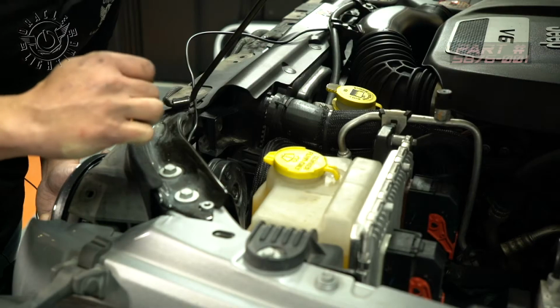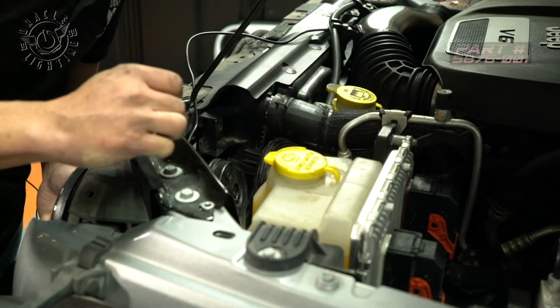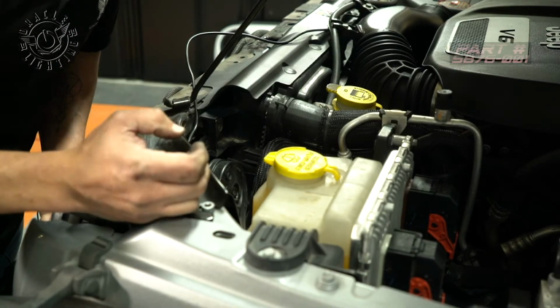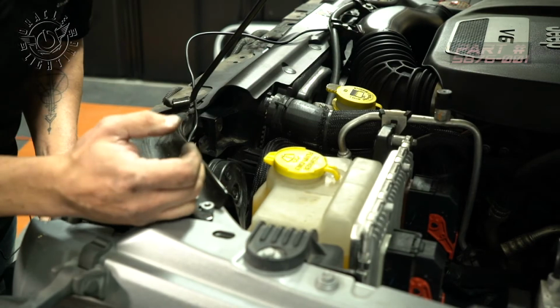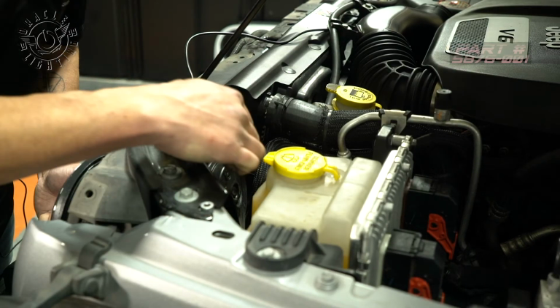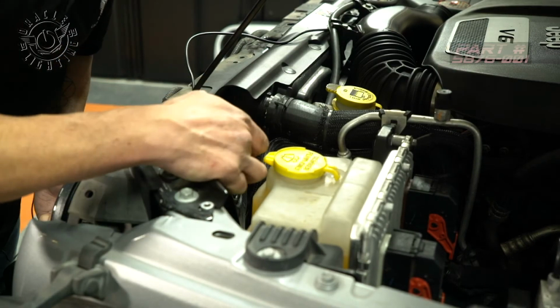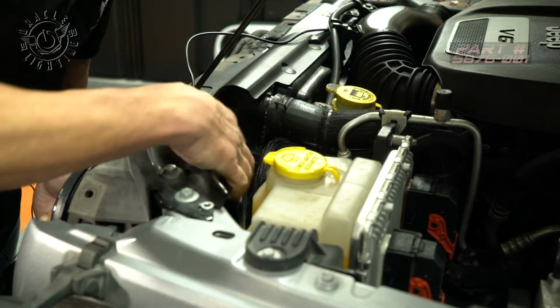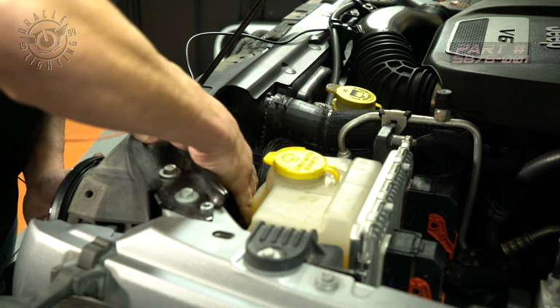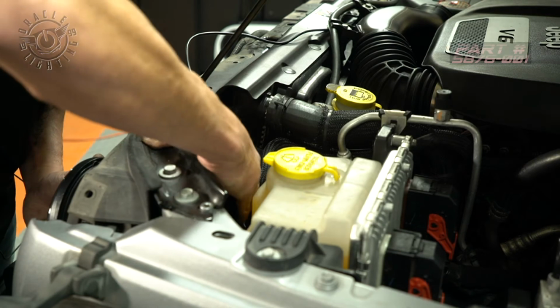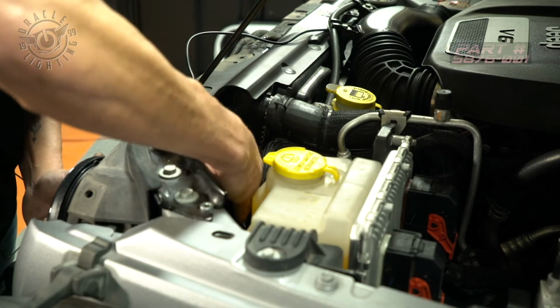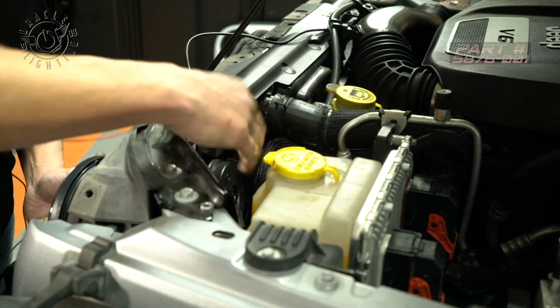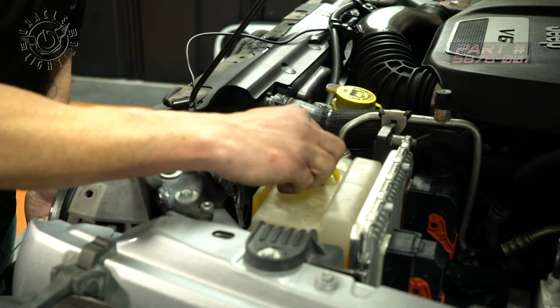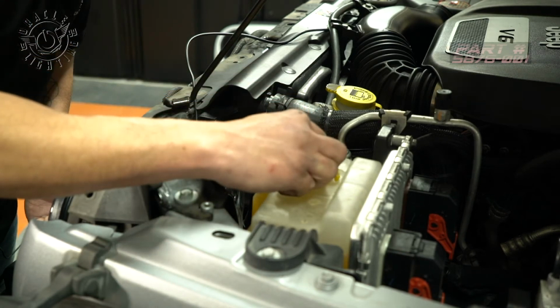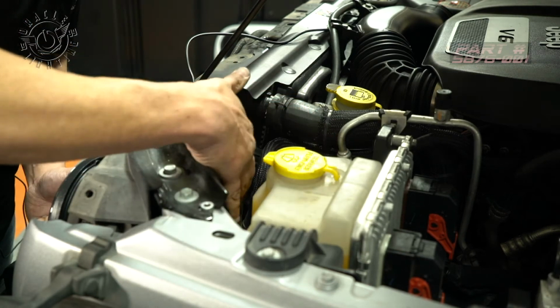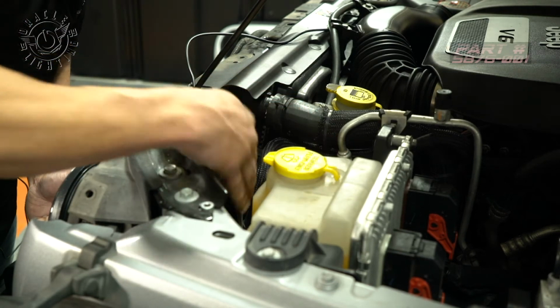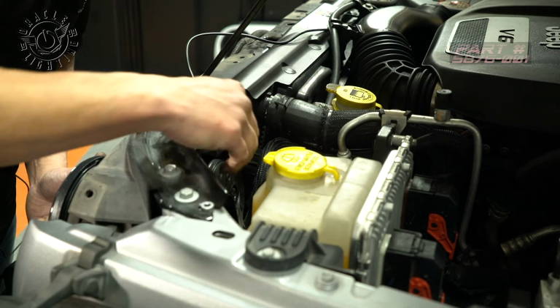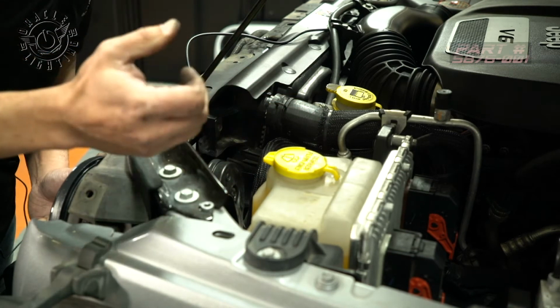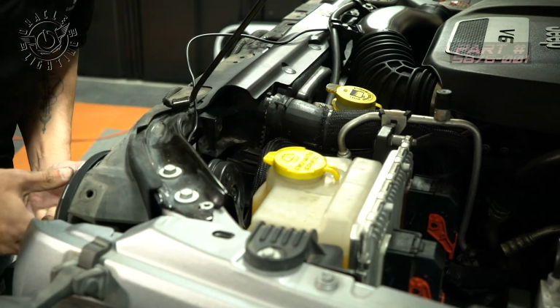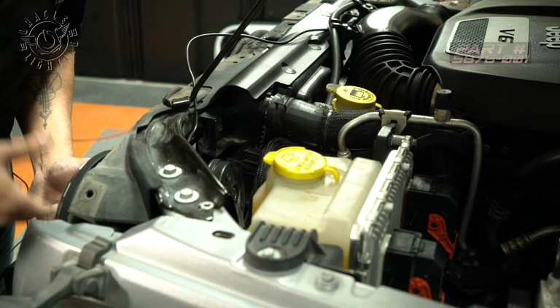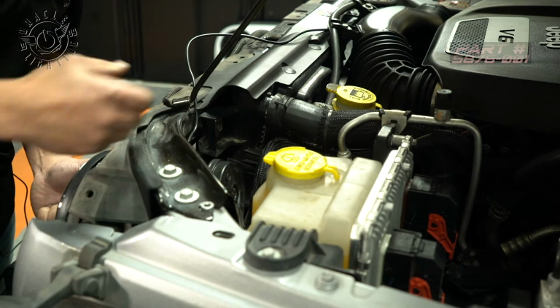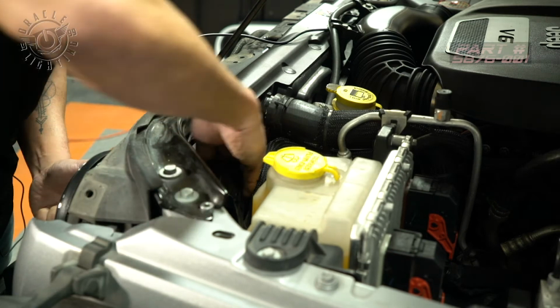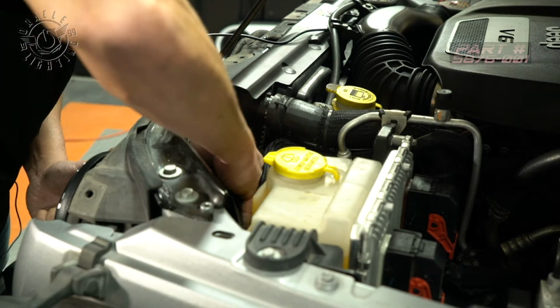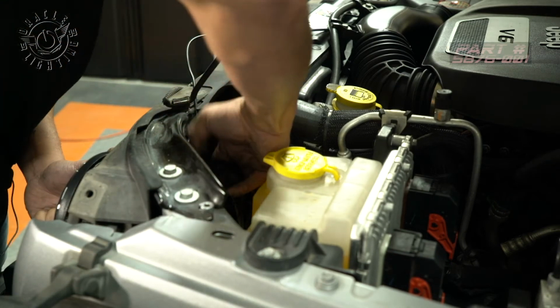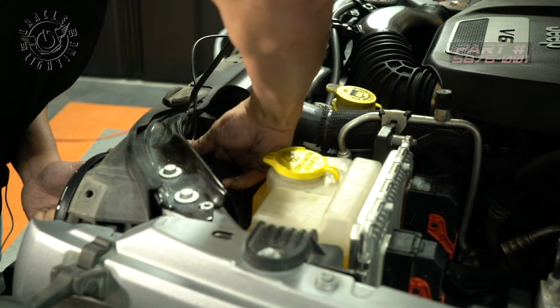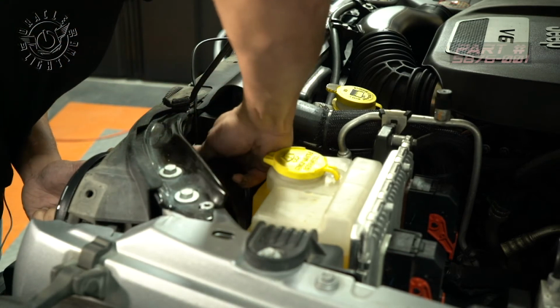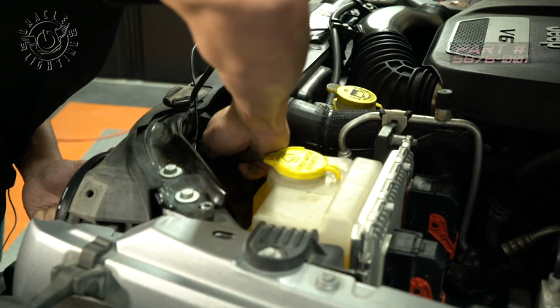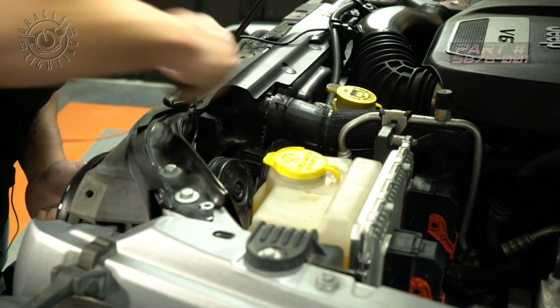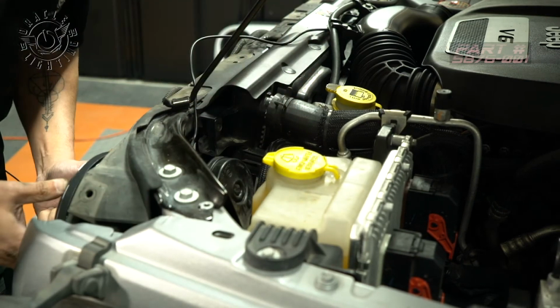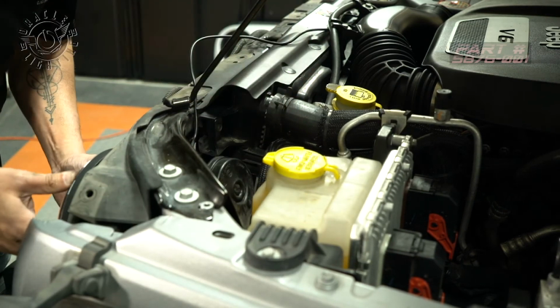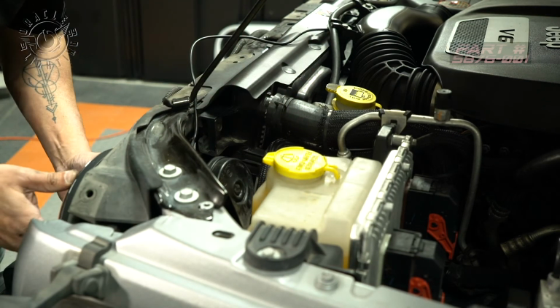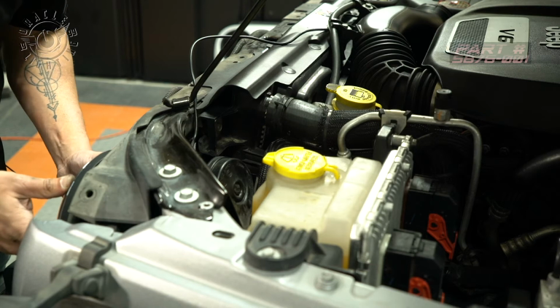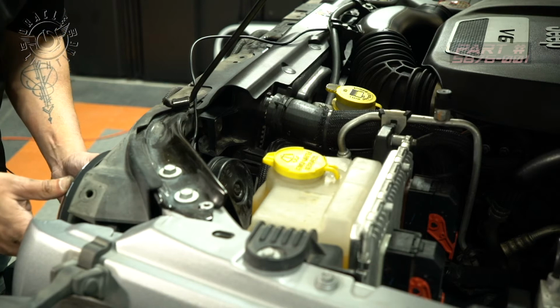We just want to take one second to point something out. This horn was kind of pushed forward here — maybe someone was changing the washer fluid and pushed it forward. It was causing the headlight not to seat all the way. We can just take this bracket, it easily bends back, and that allows us to fit the headlight in place.